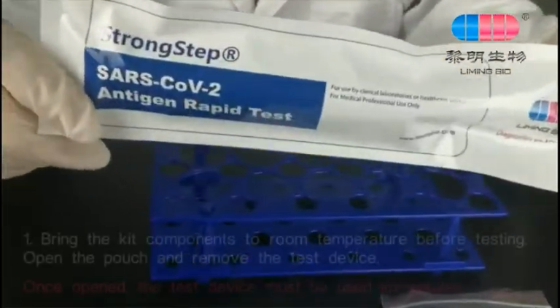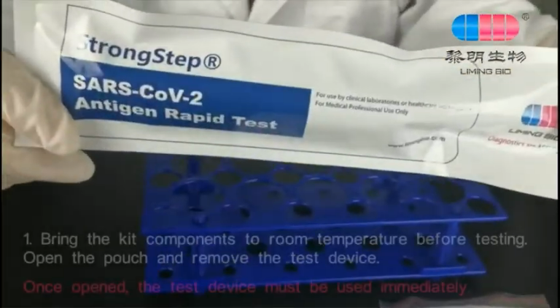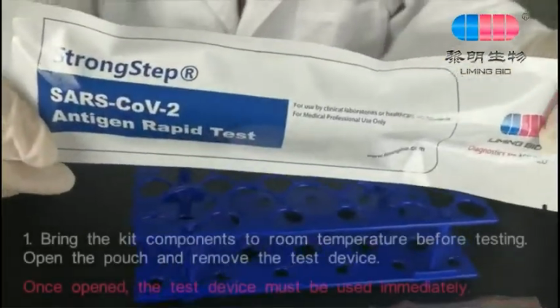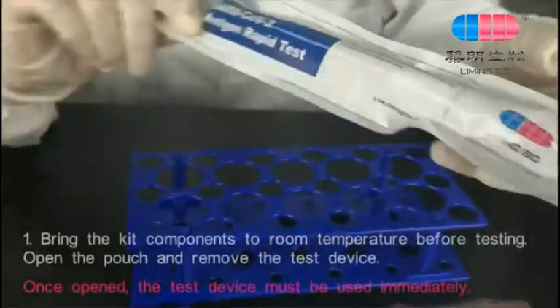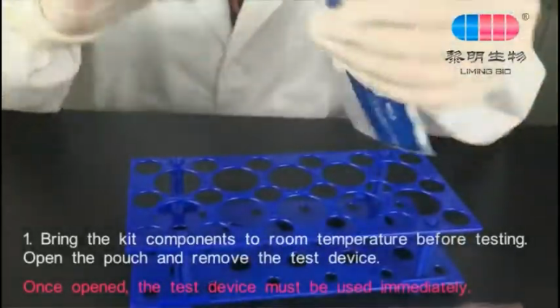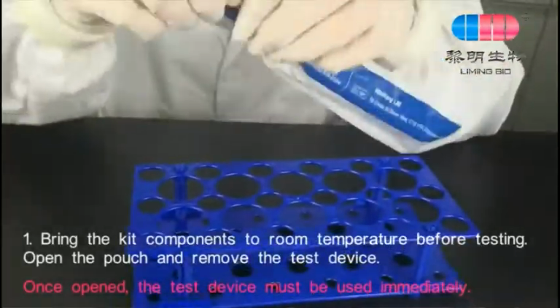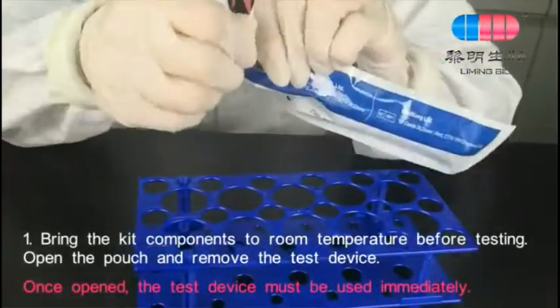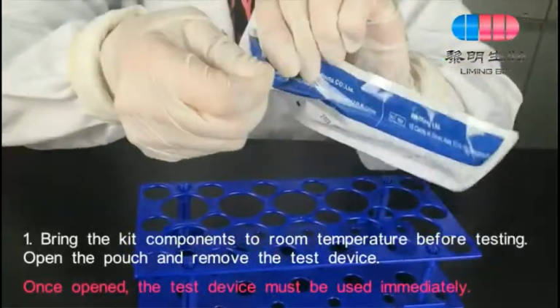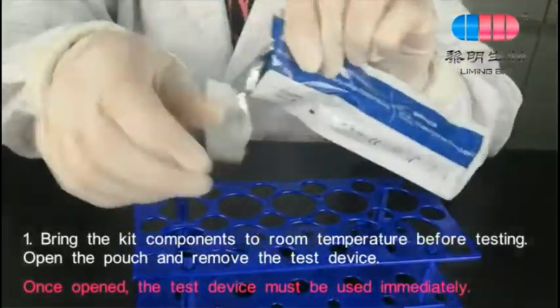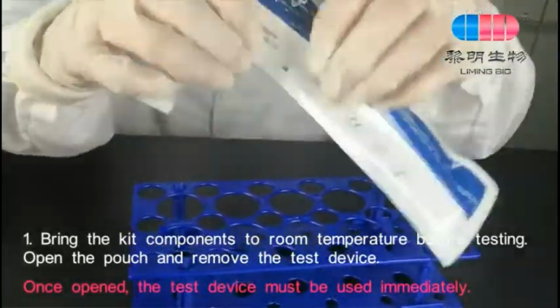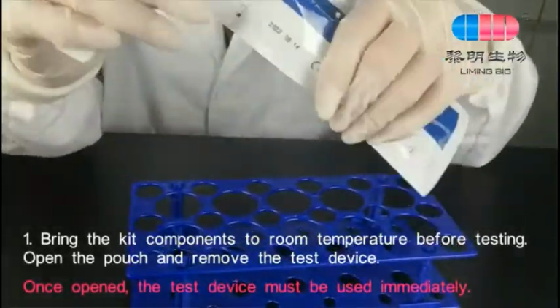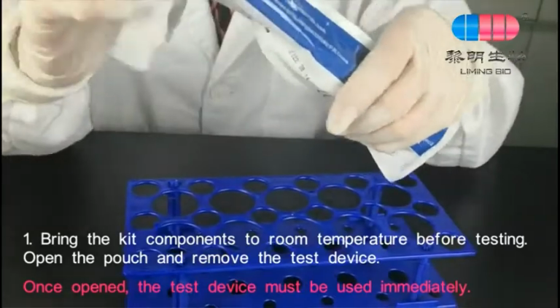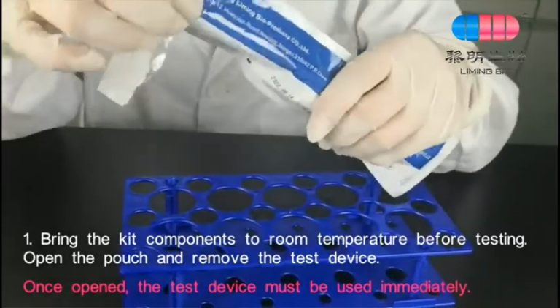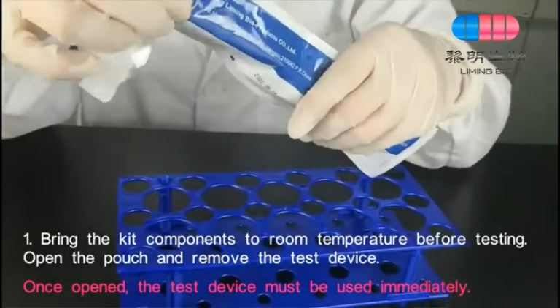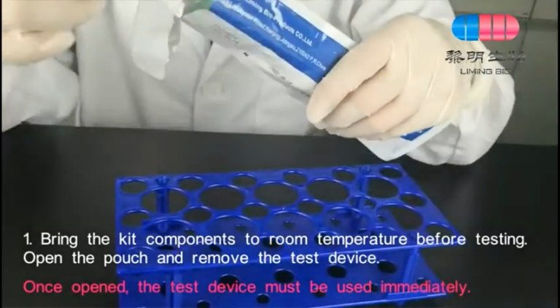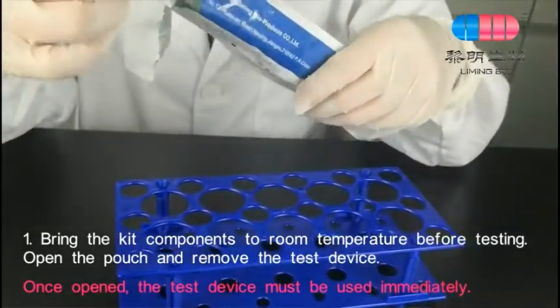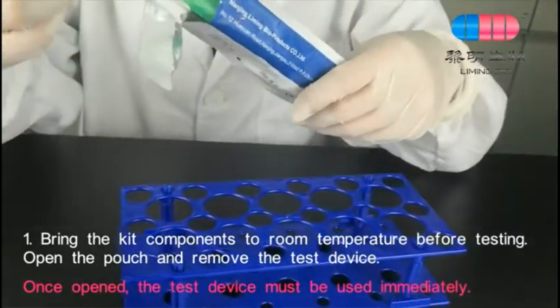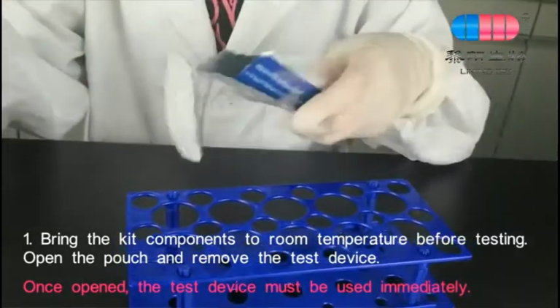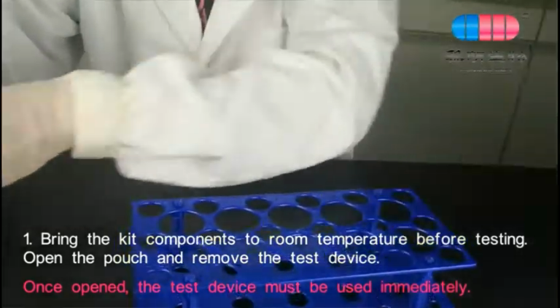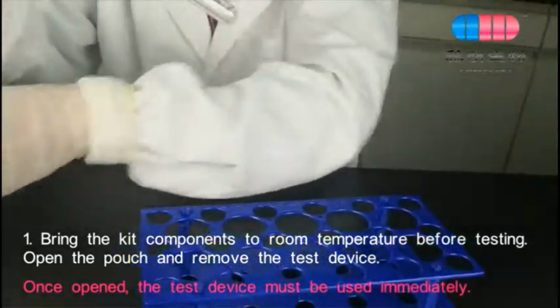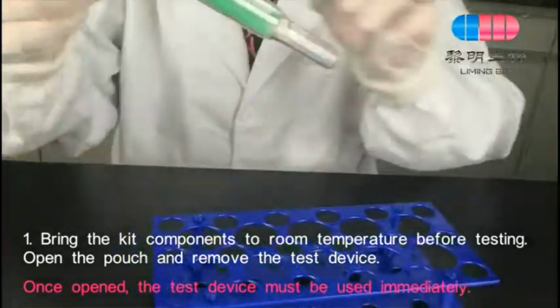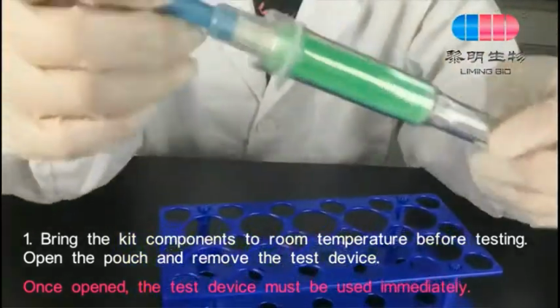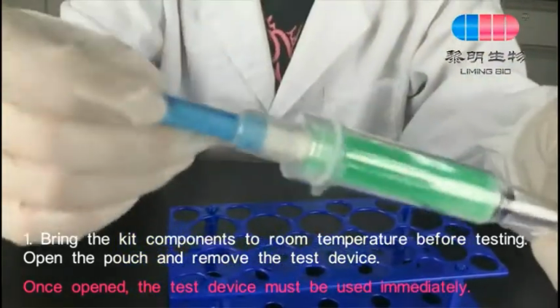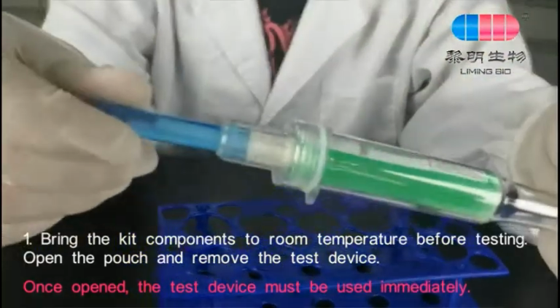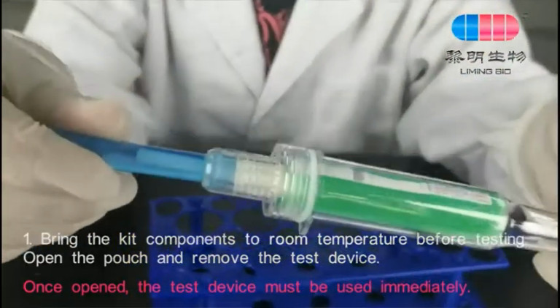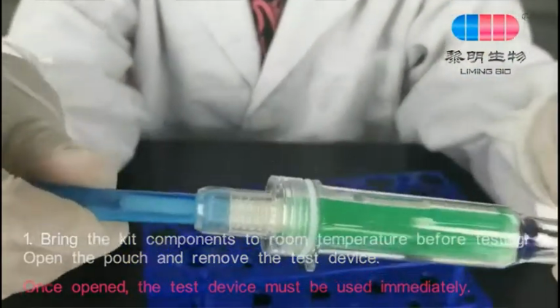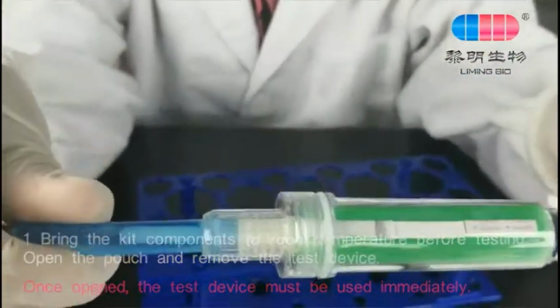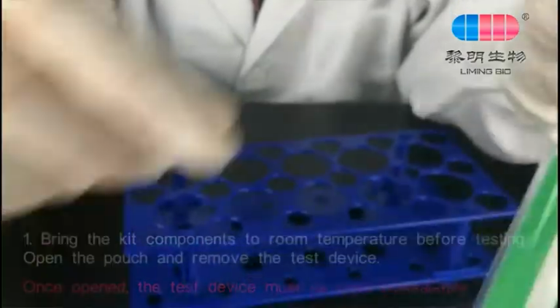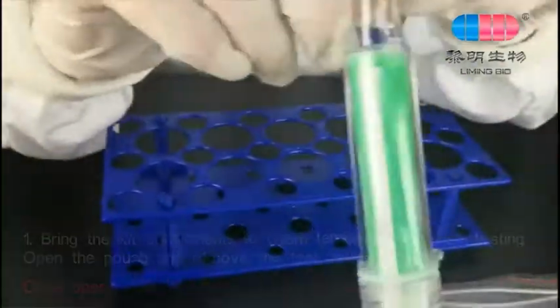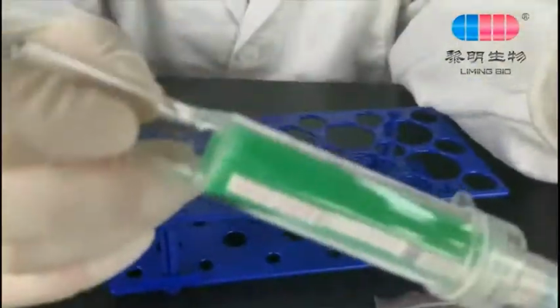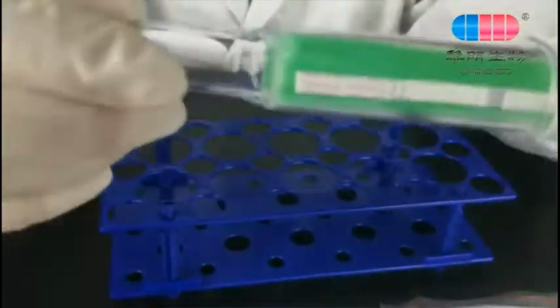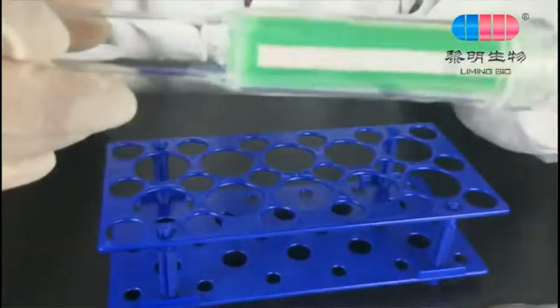Bring the kit components to room temperature before testing. Open the pouch and remove the test device. Once opened, the test device must be used immediately.